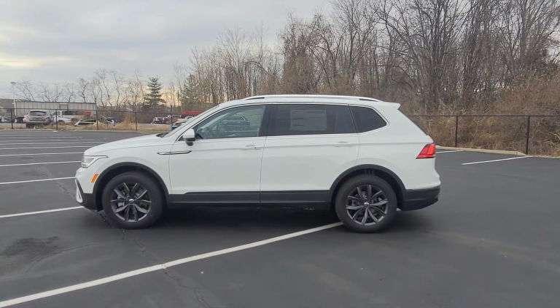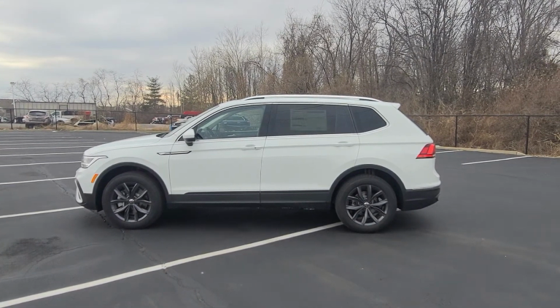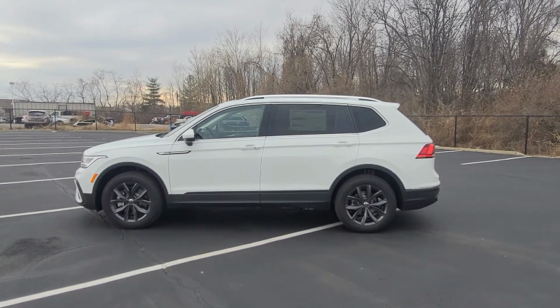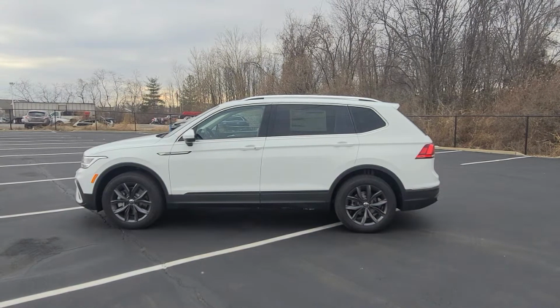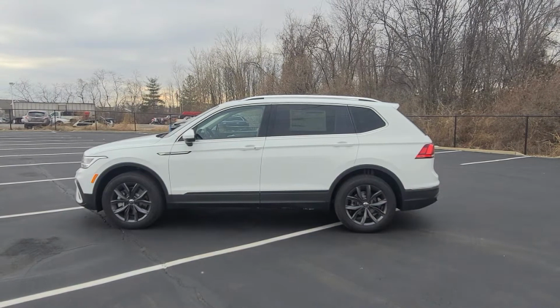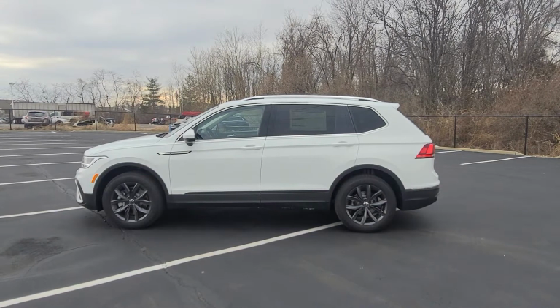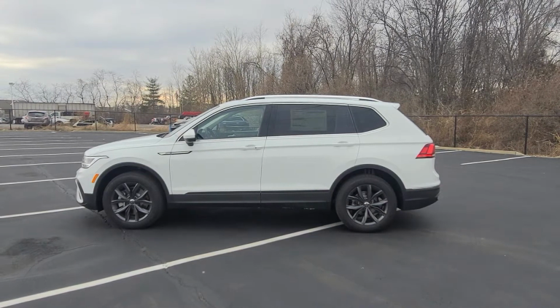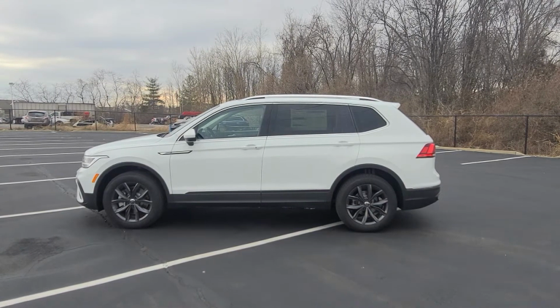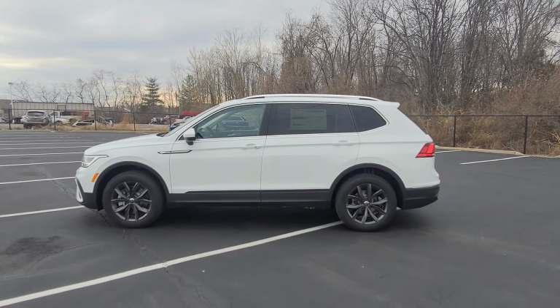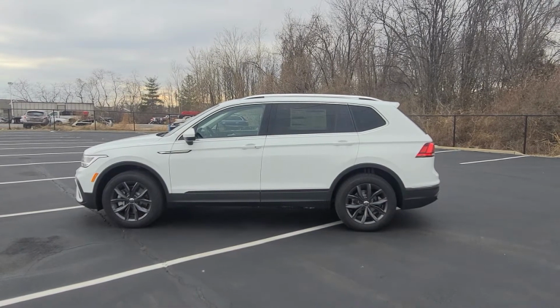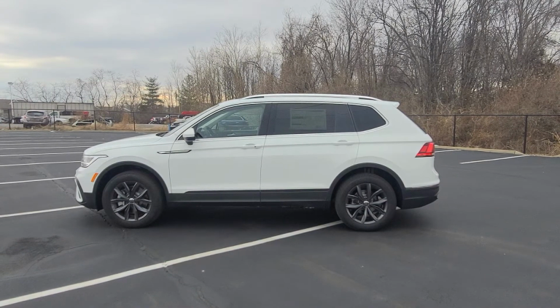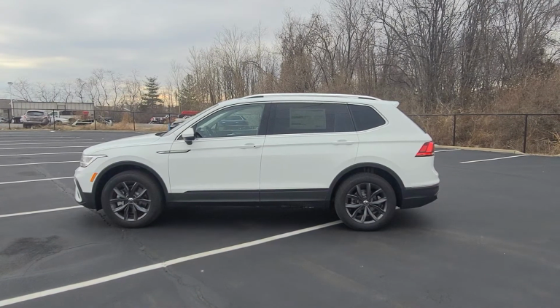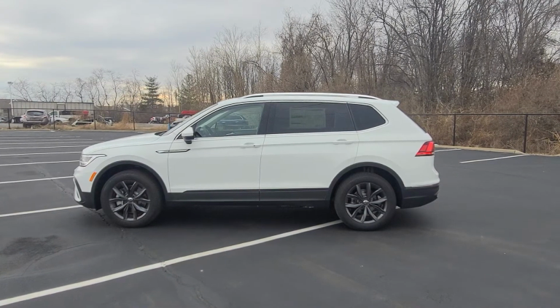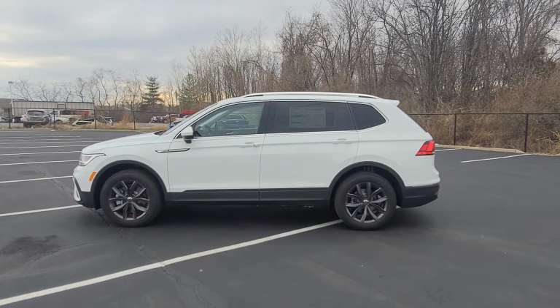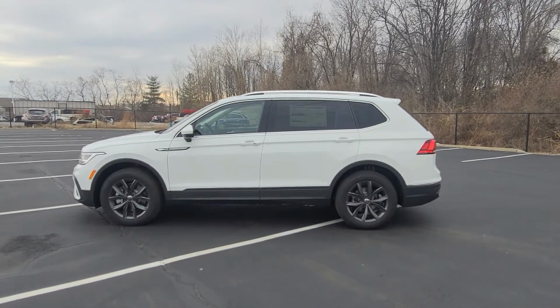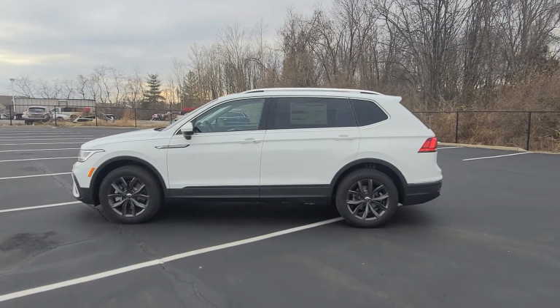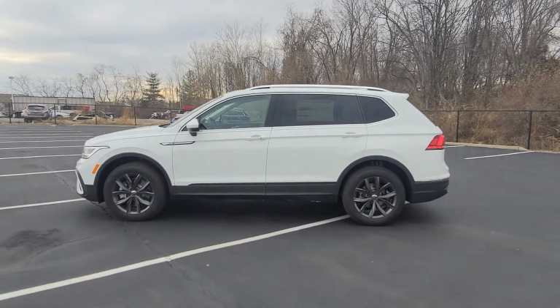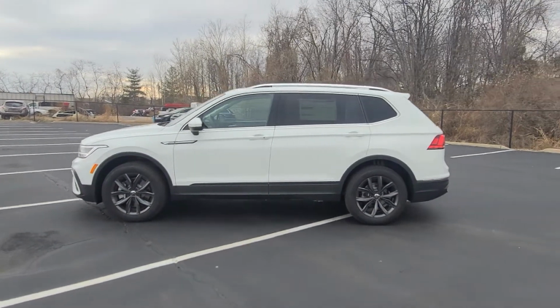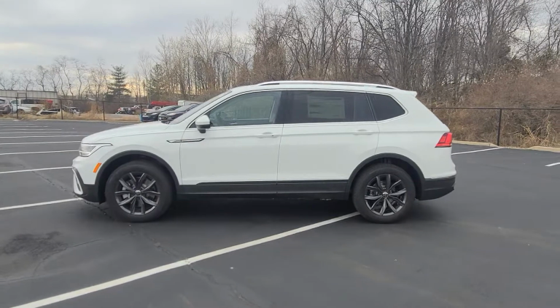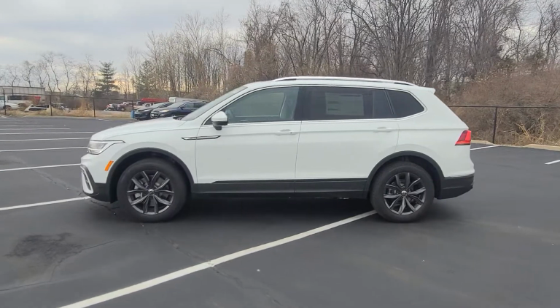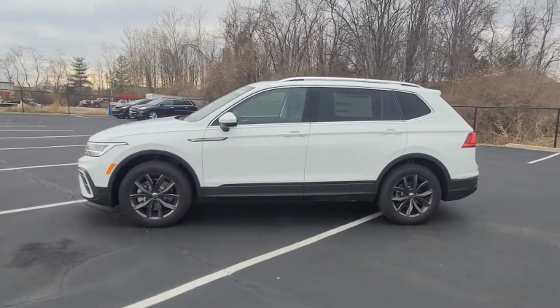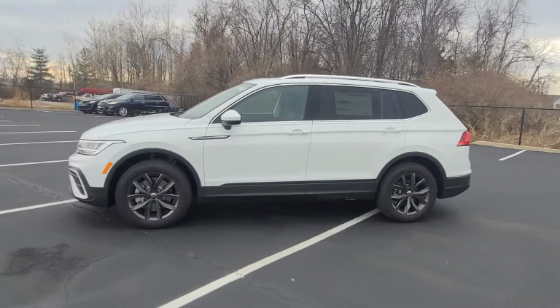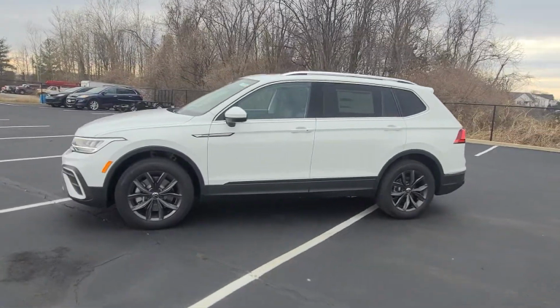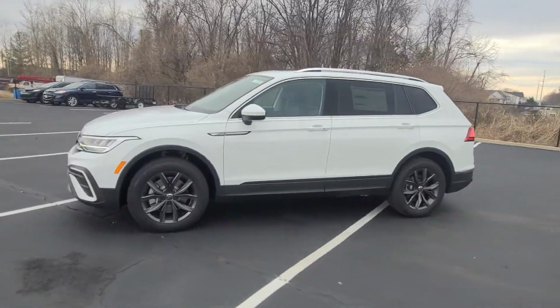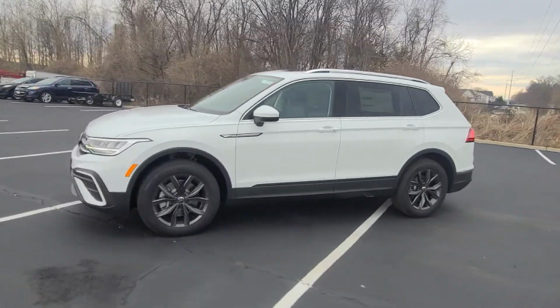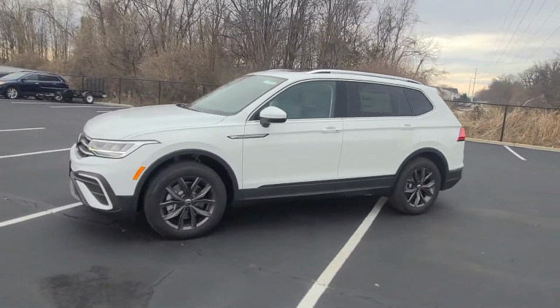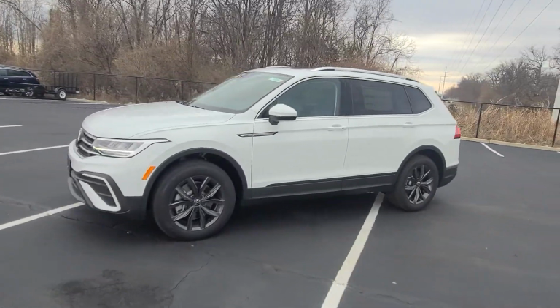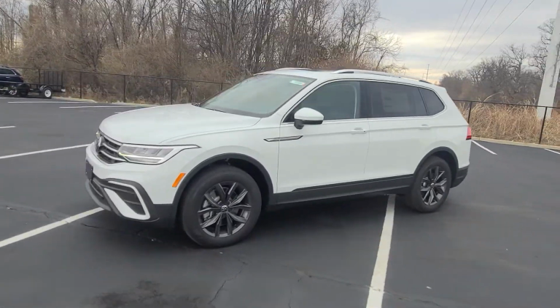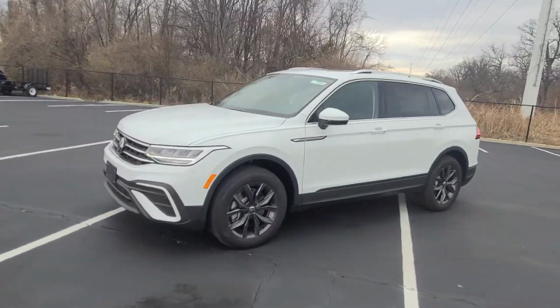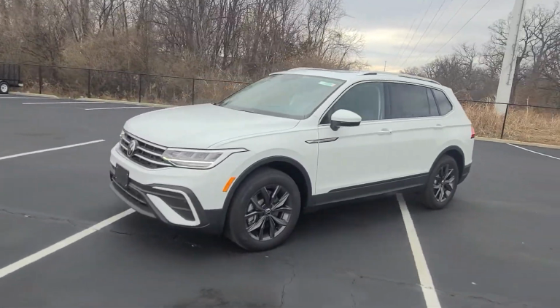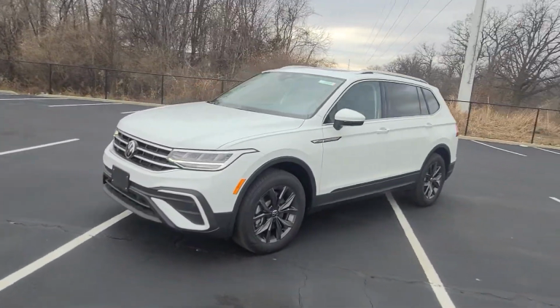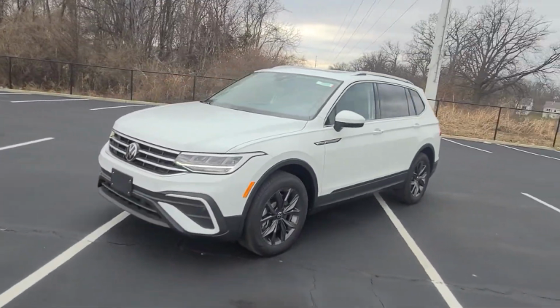Today I'm bringing you a 2022 Volkswagen Tiguan SE Front Wheel Drive. This particular one is pure white on the exterior with tight and black leatherette on the interior.